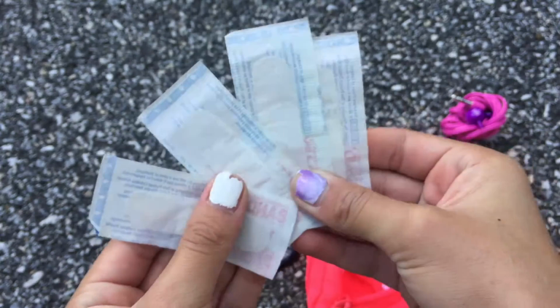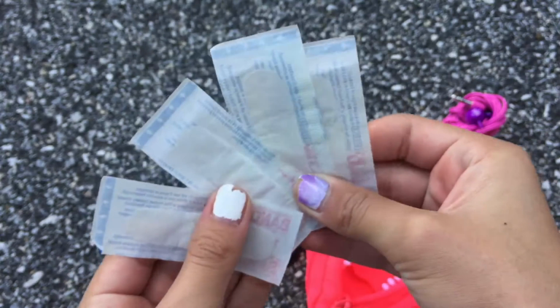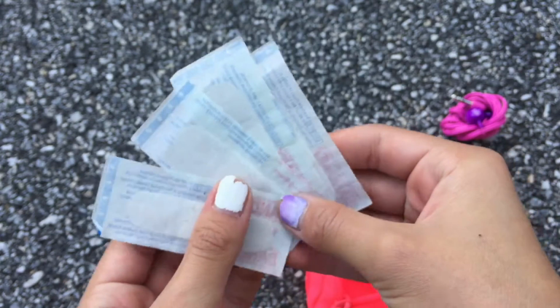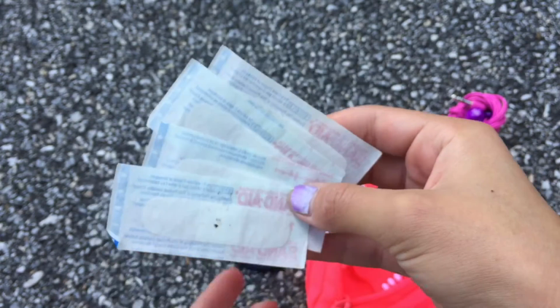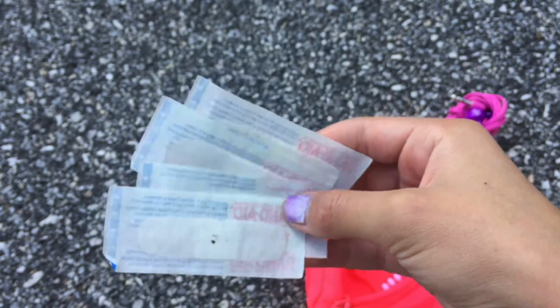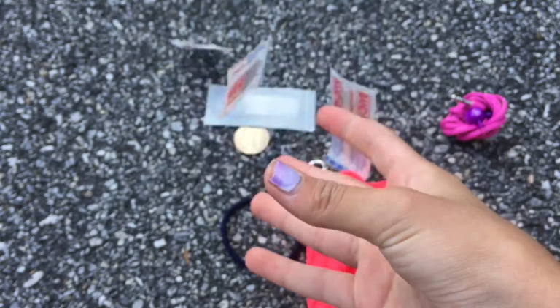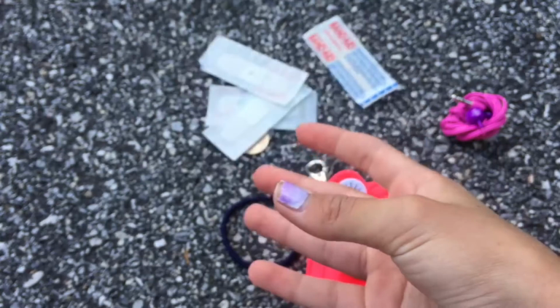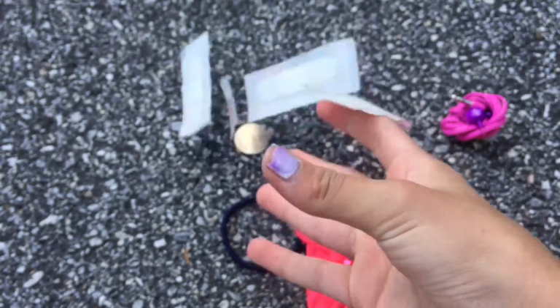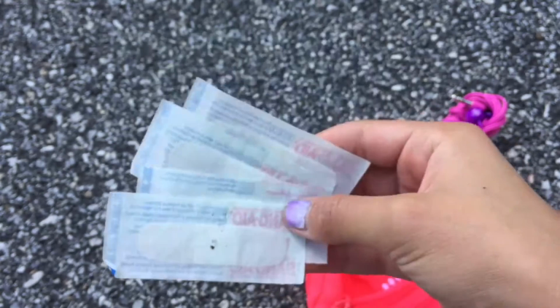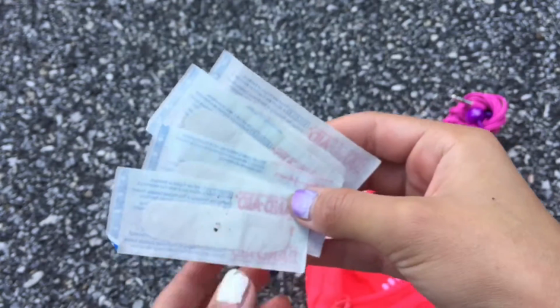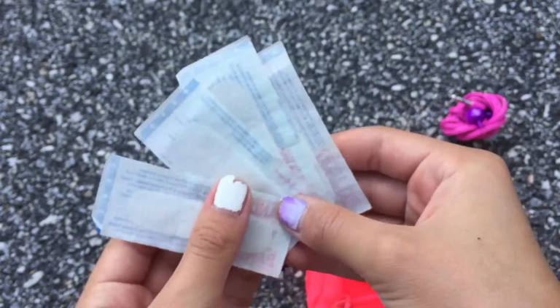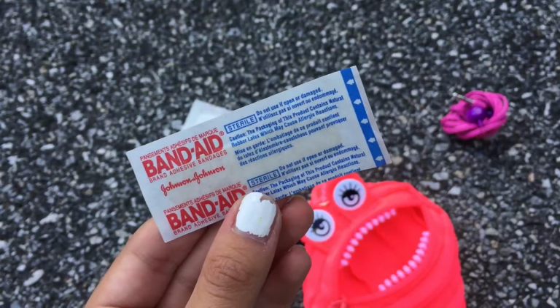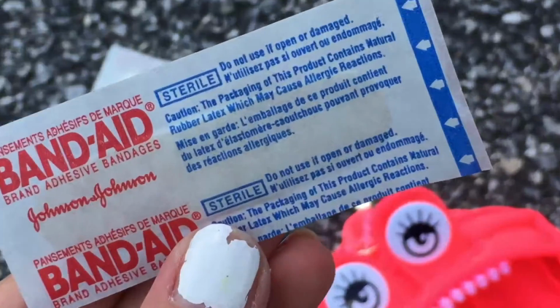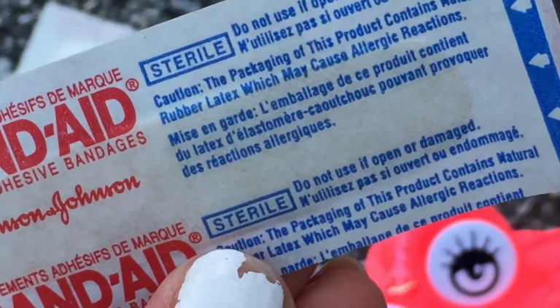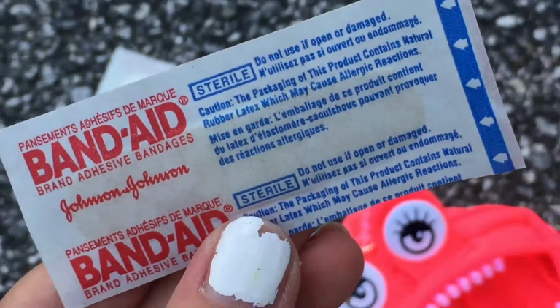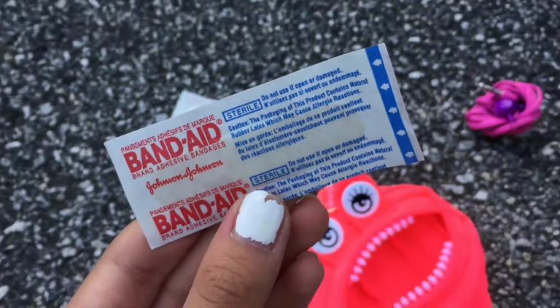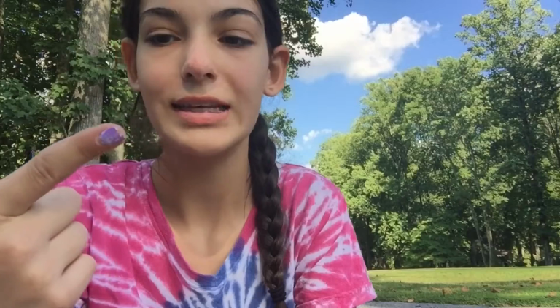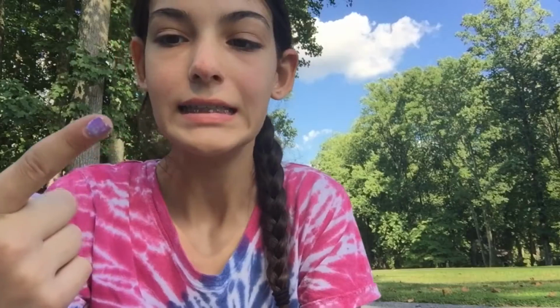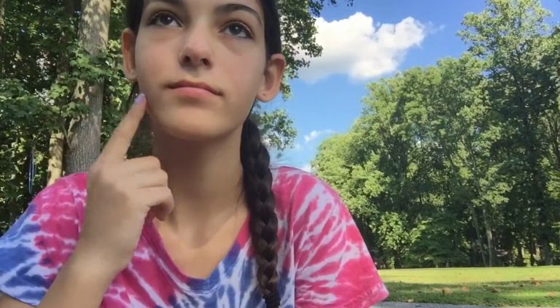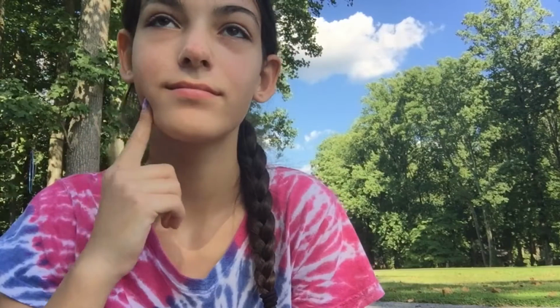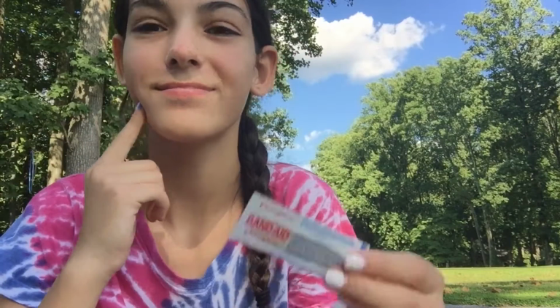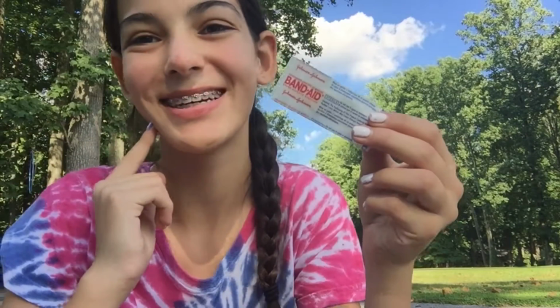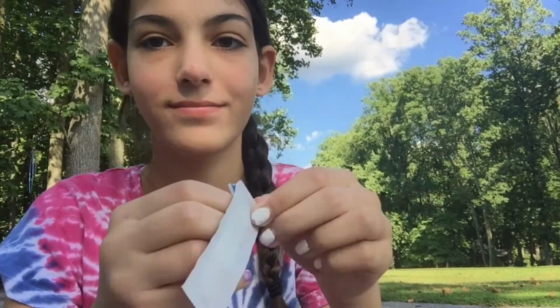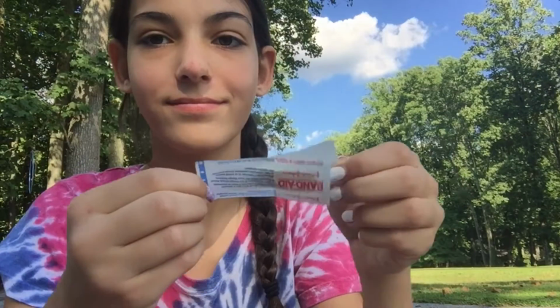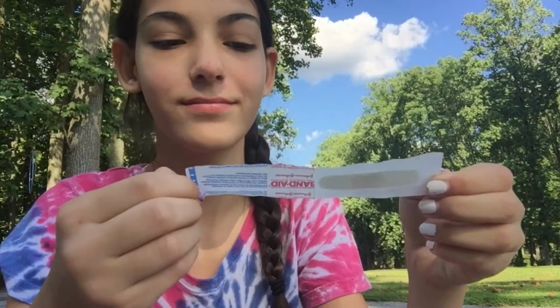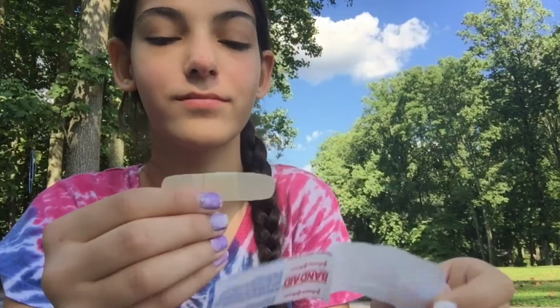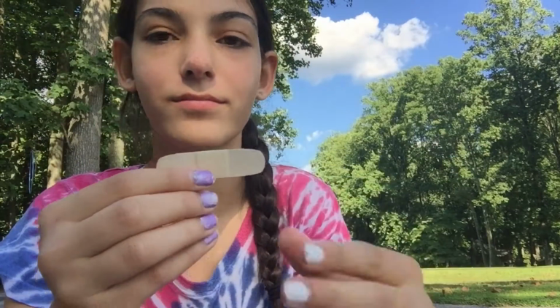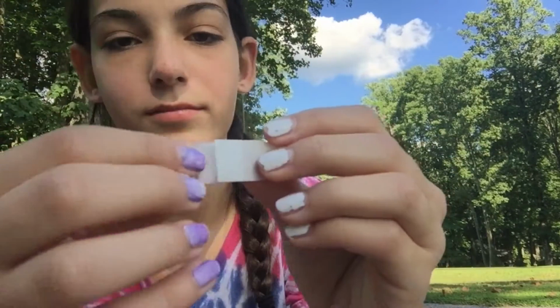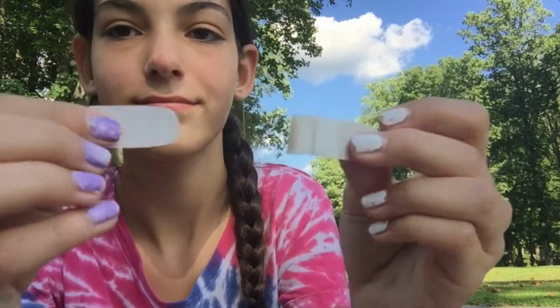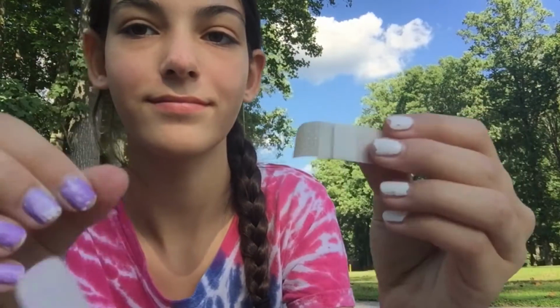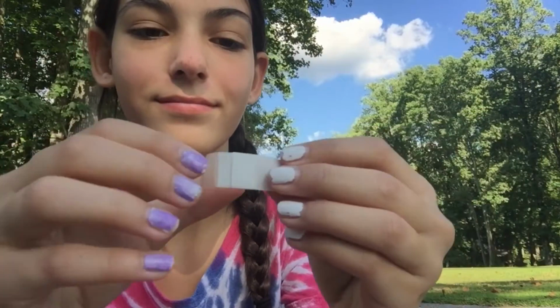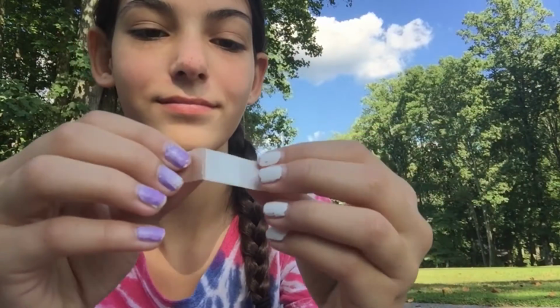I don't know if this is only me, but I always have to have band-aids on me because I always get cut or hurt in school. Now, if you or your friends get hurt in school, instead of asking your teacher and them saying they don't have a band-aid, you have one.